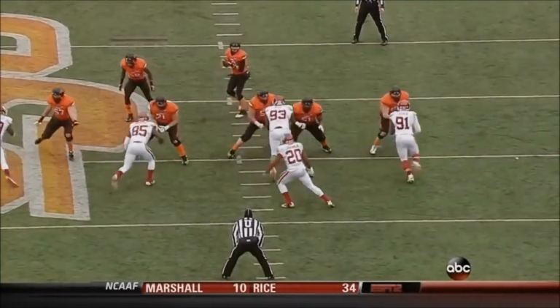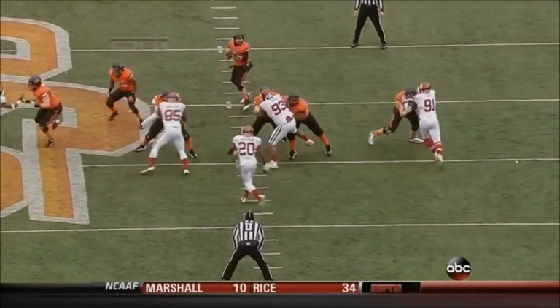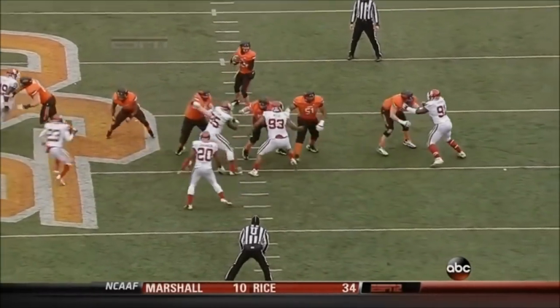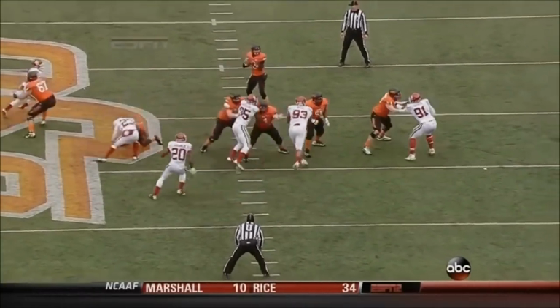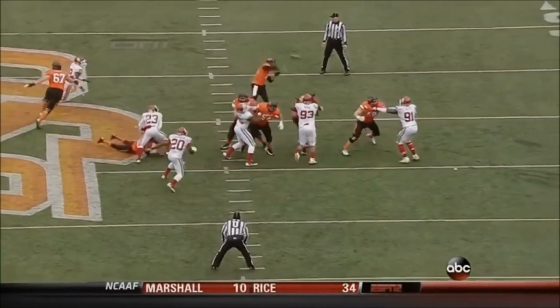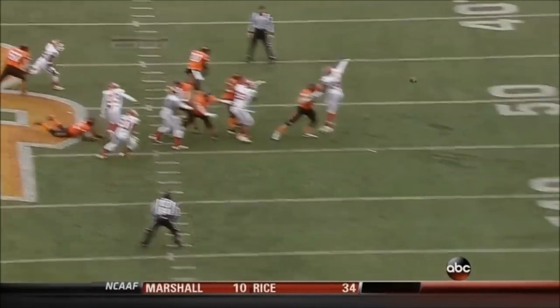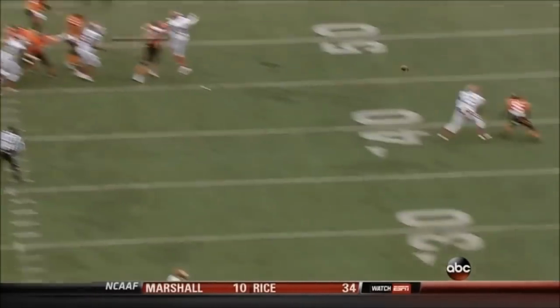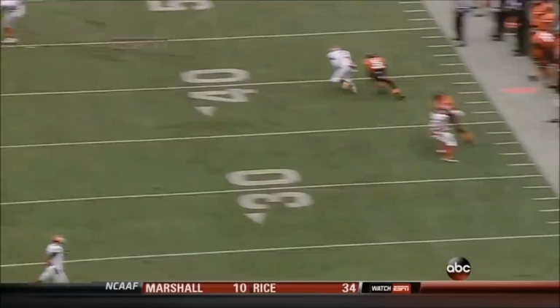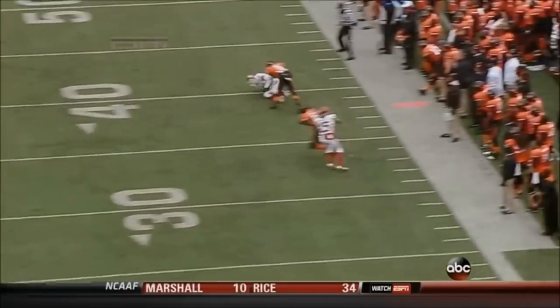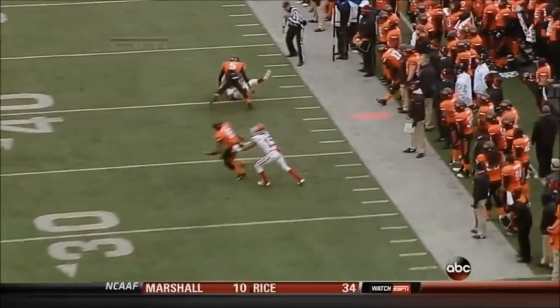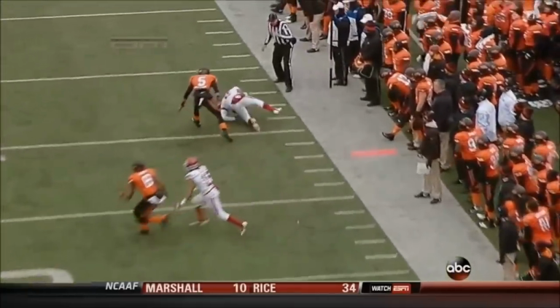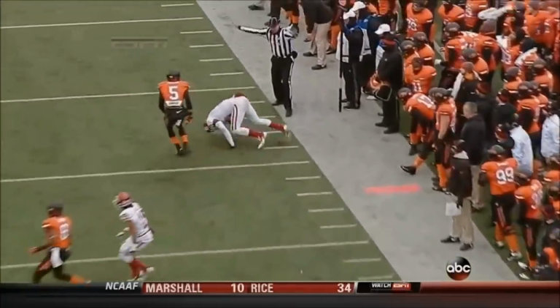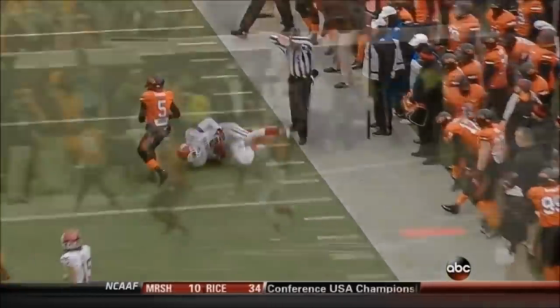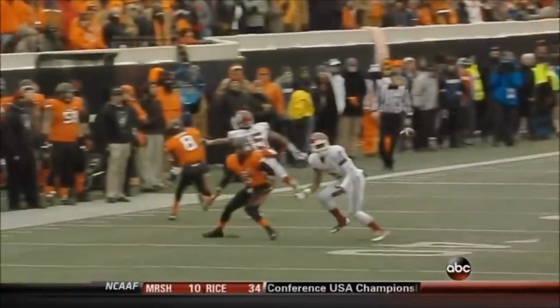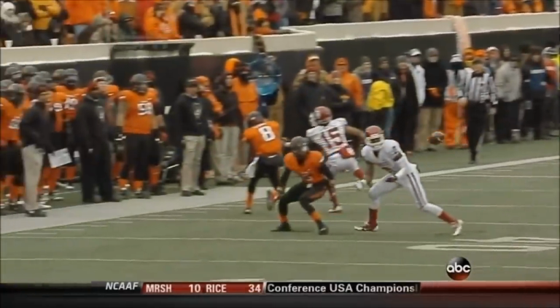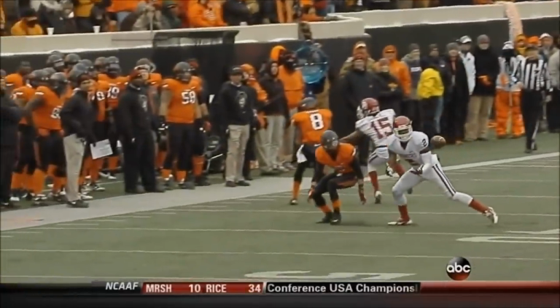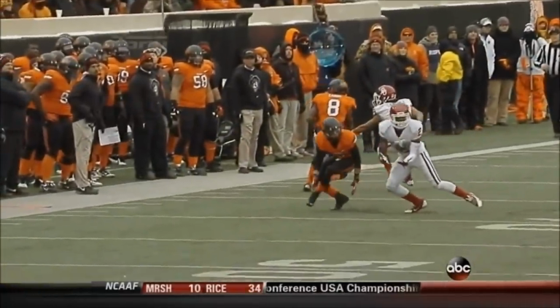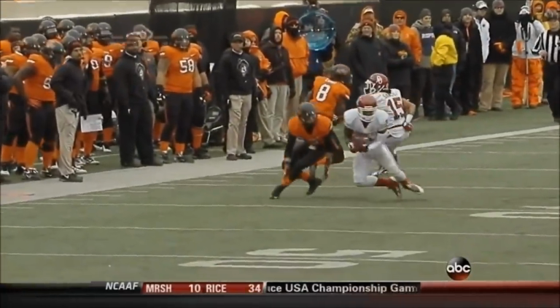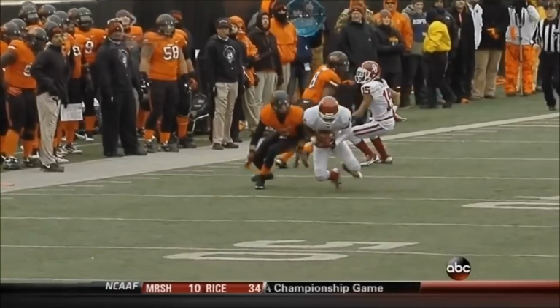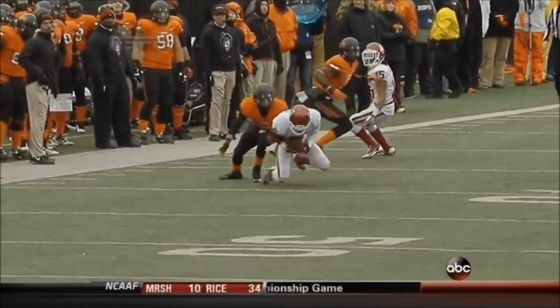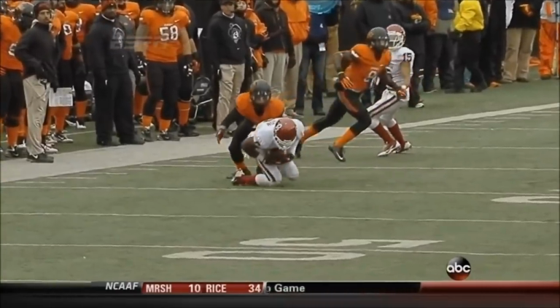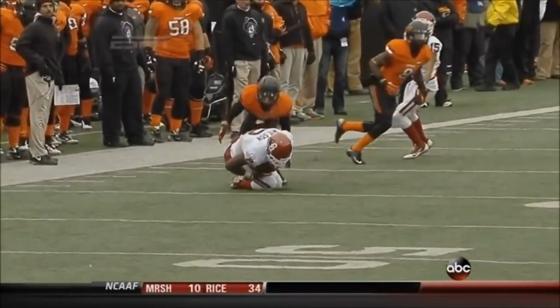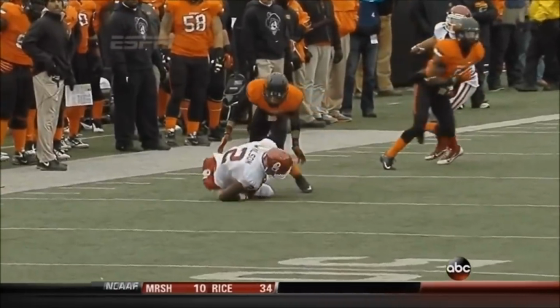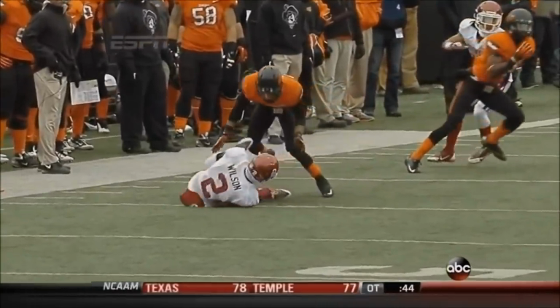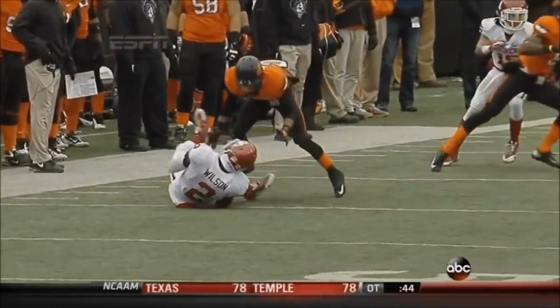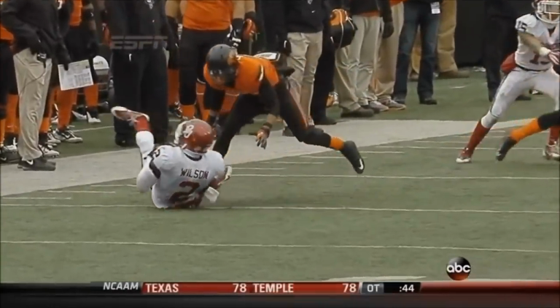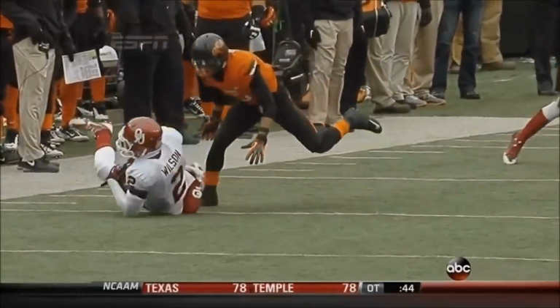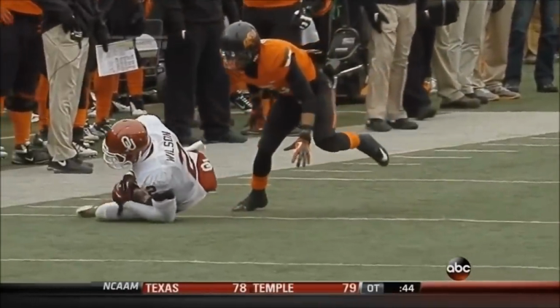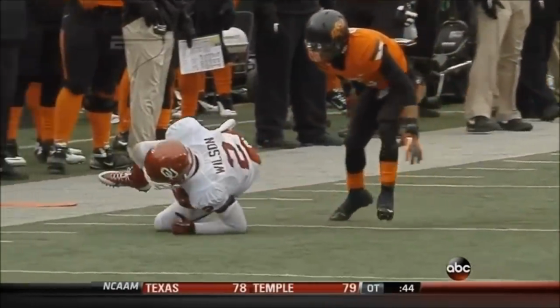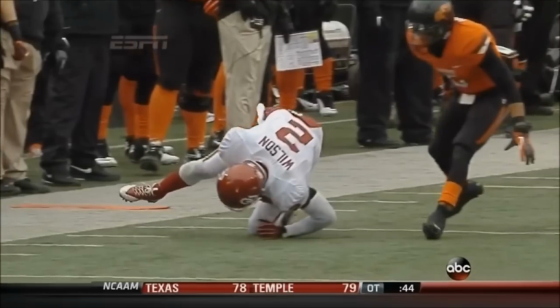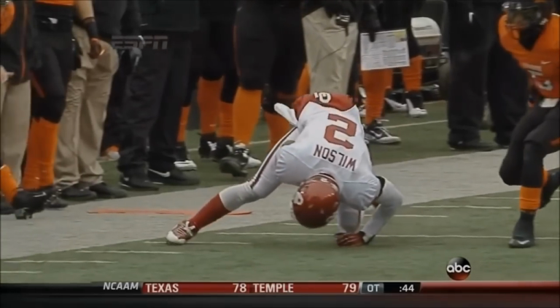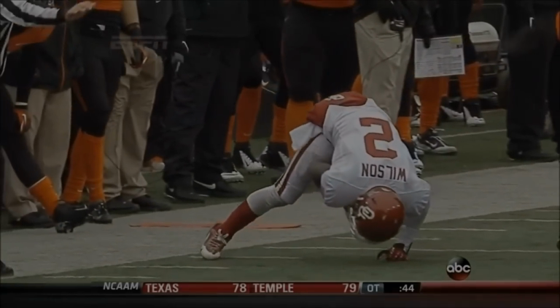OU has been so close in a big-time play. Quietly, Julian Wilson is having a great game here today. He really is — he's inserted himself in the run game, as well as right there undercutting that route. Great job right there, you needed that.